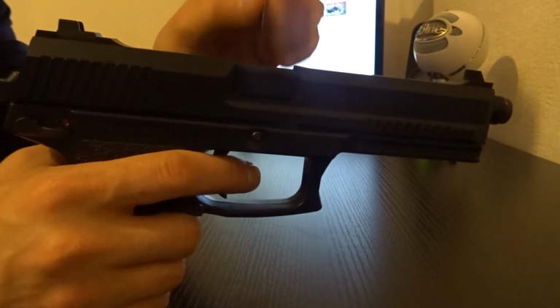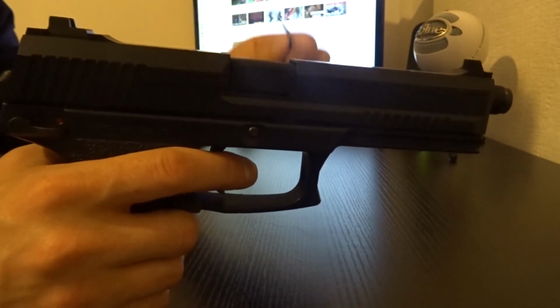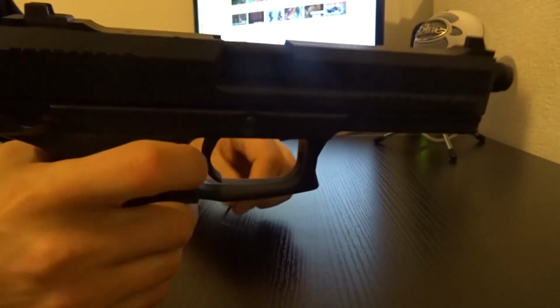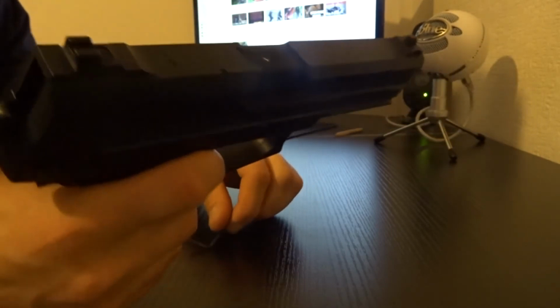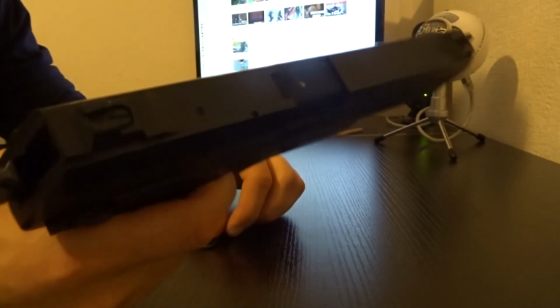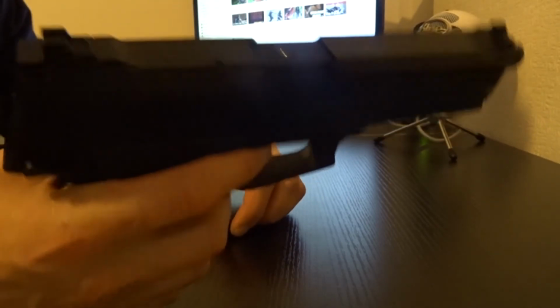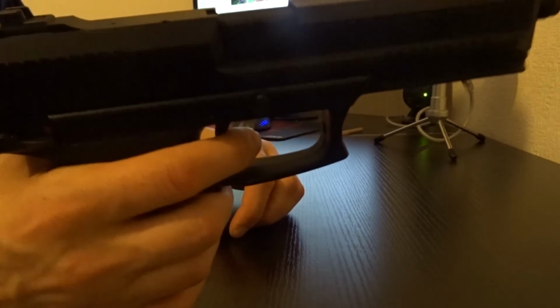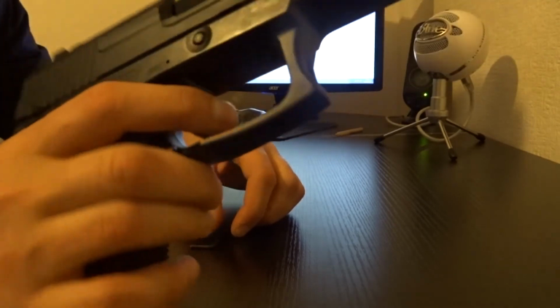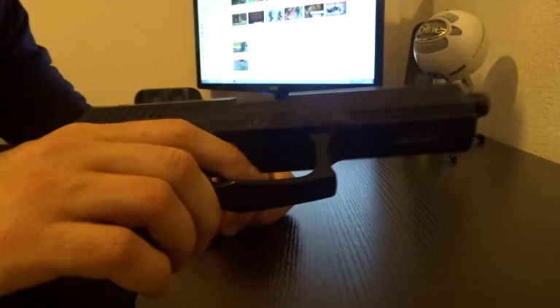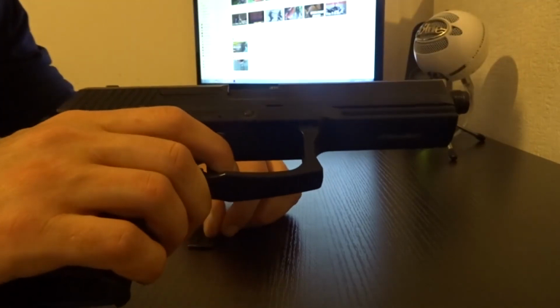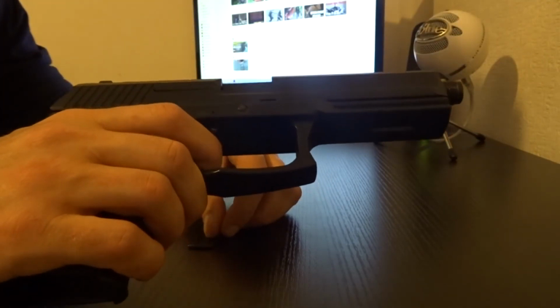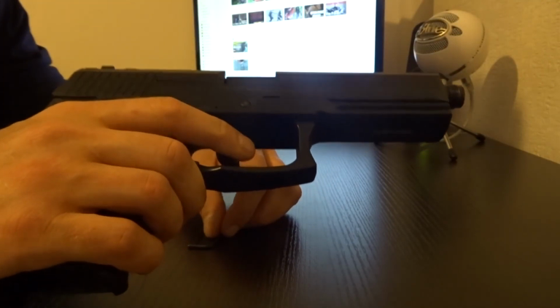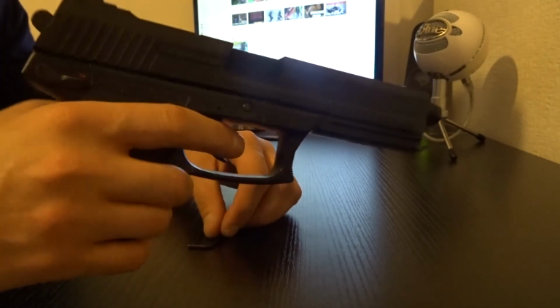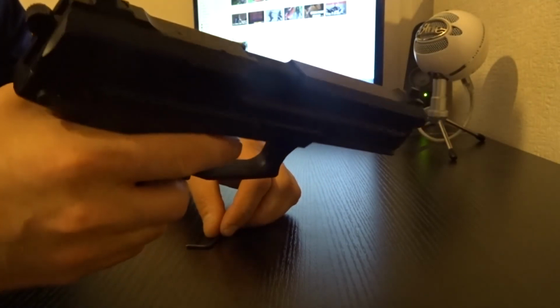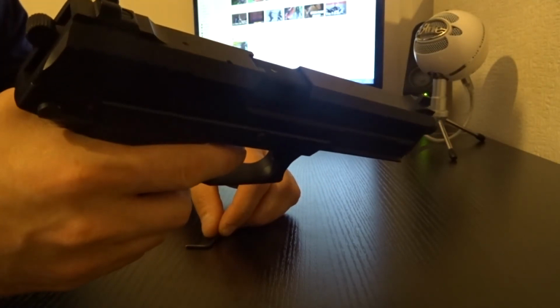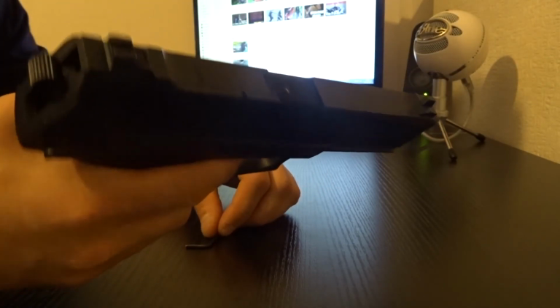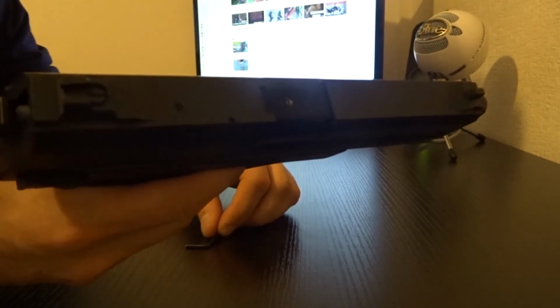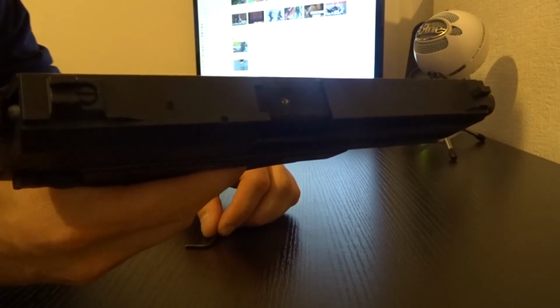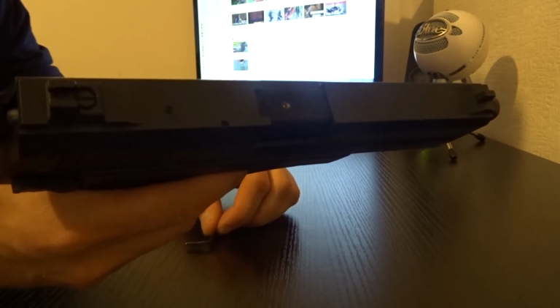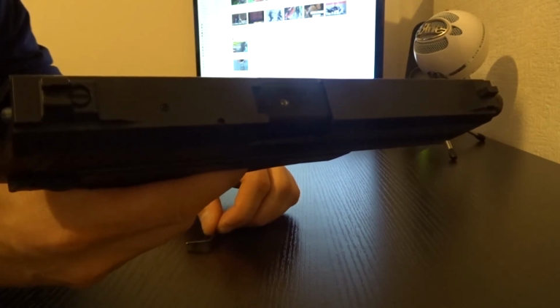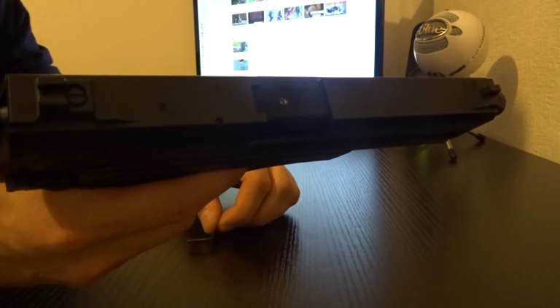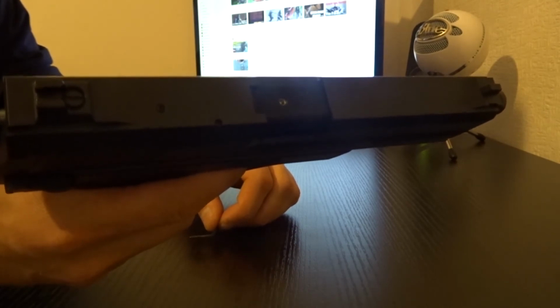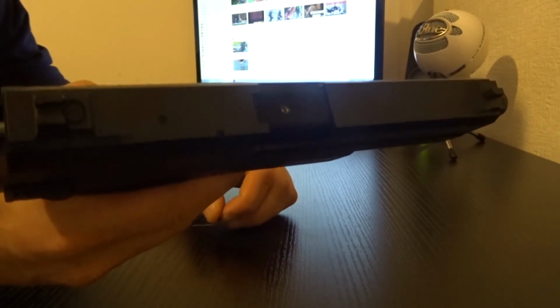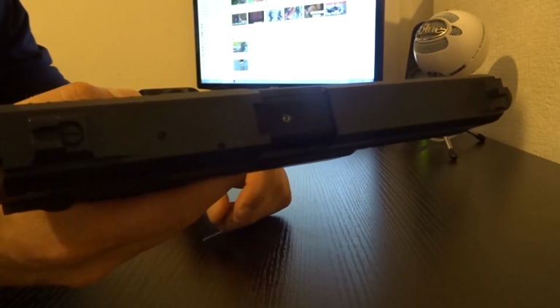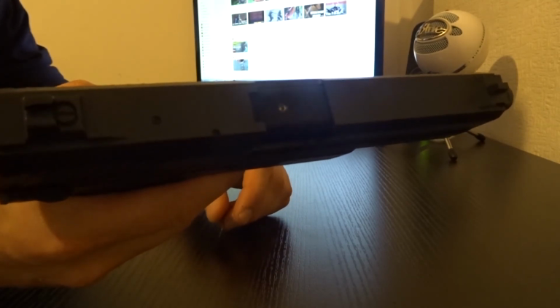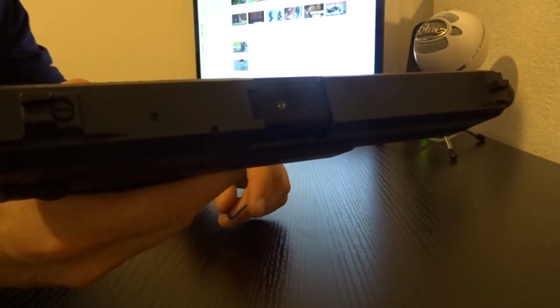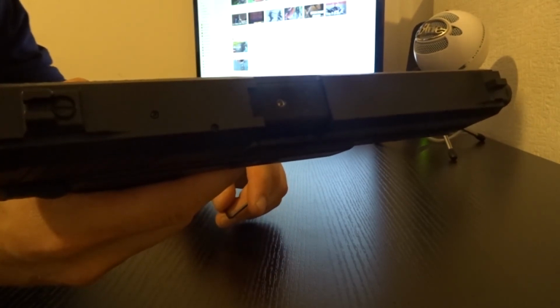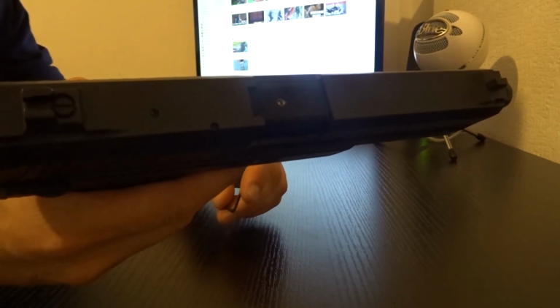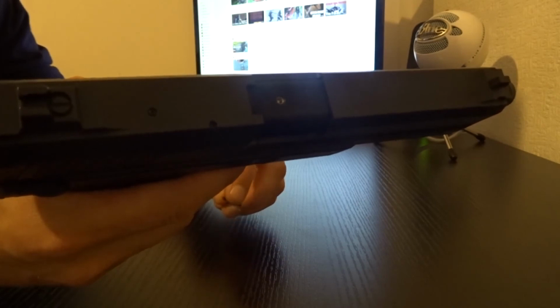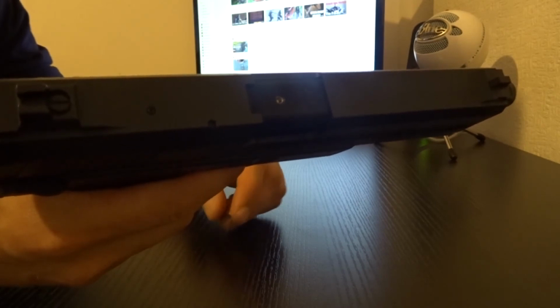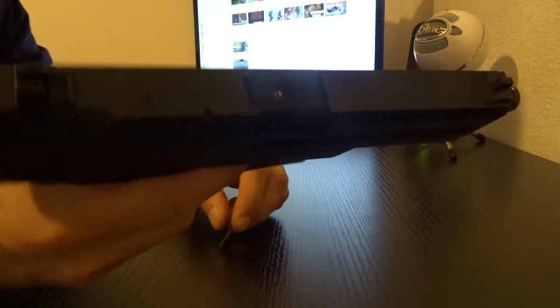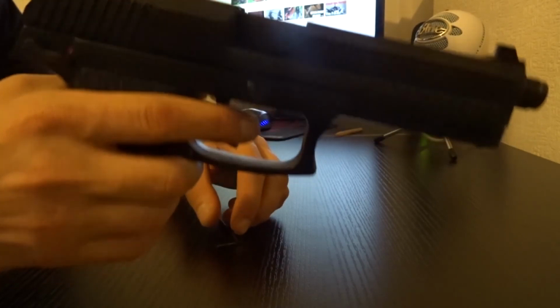With this simple mod, your MK23 won't have any problems — spin, hop, over-hop — even with 0.4 BBs.